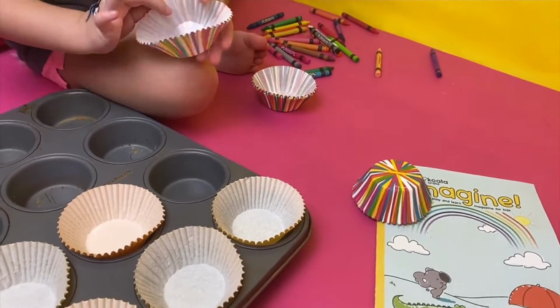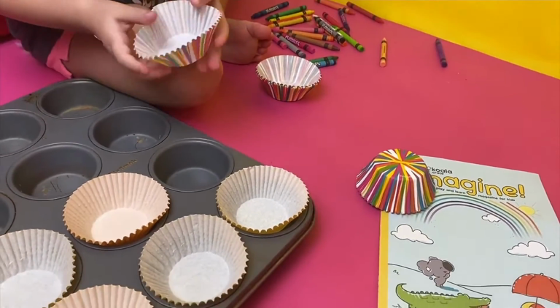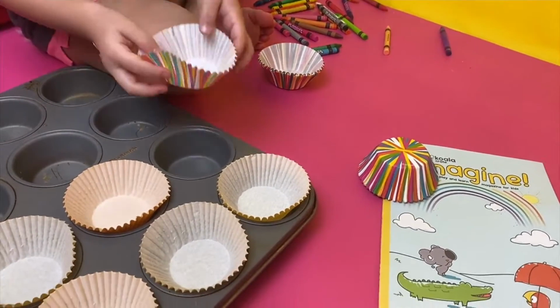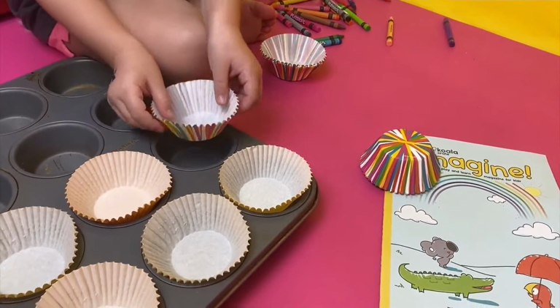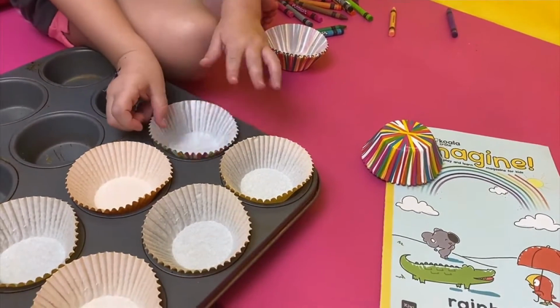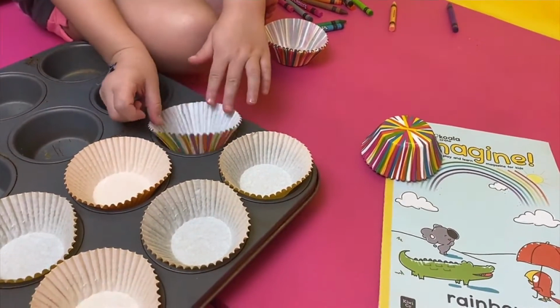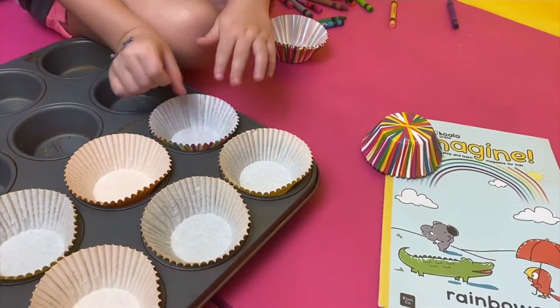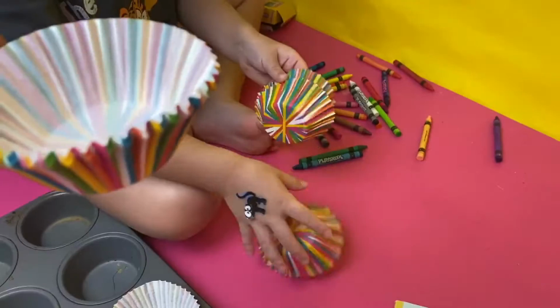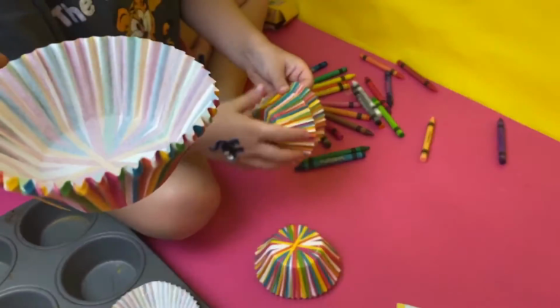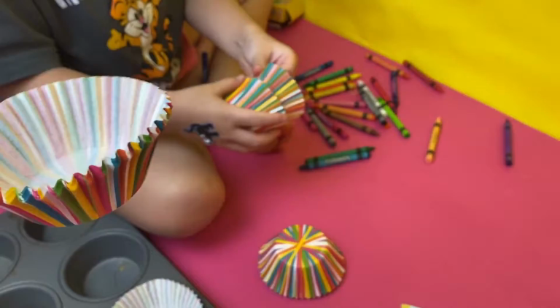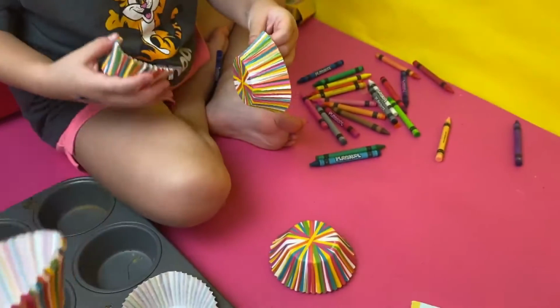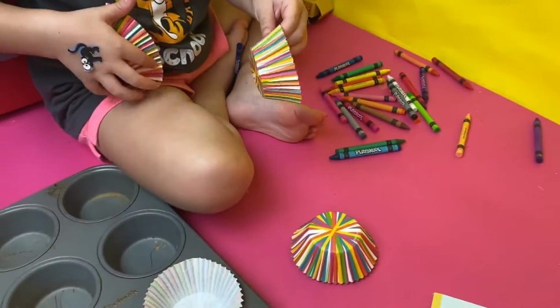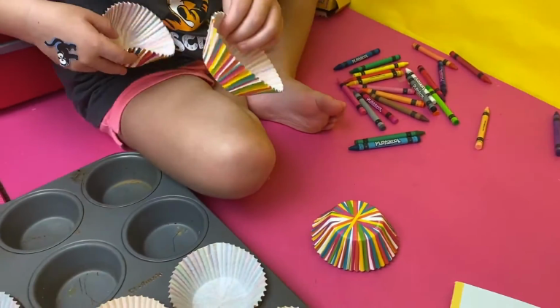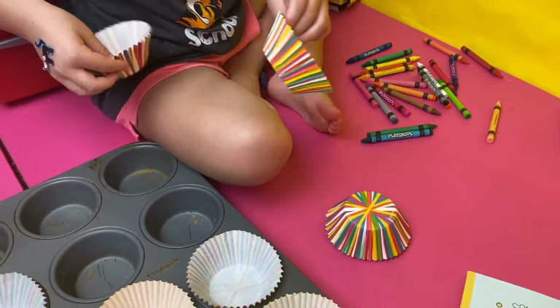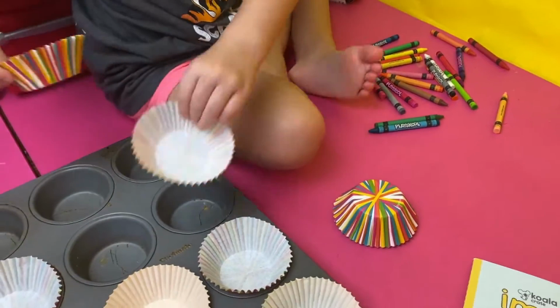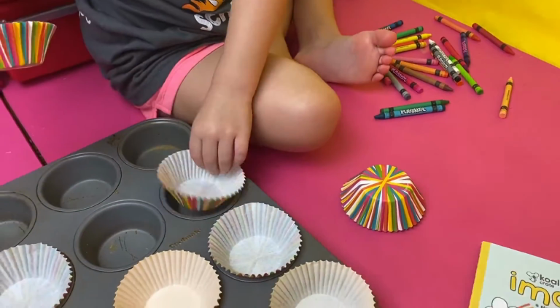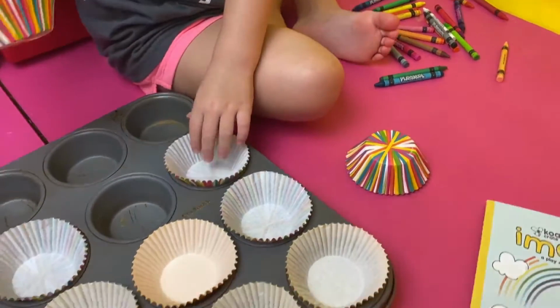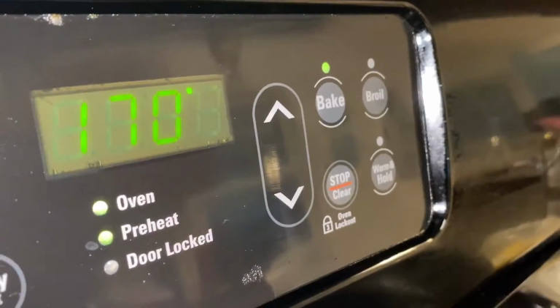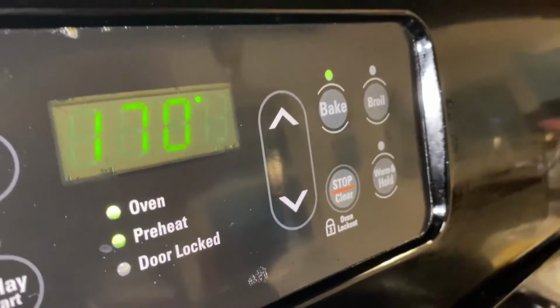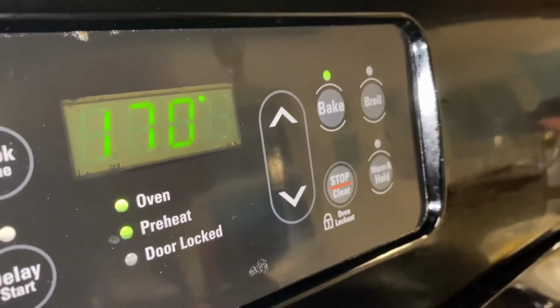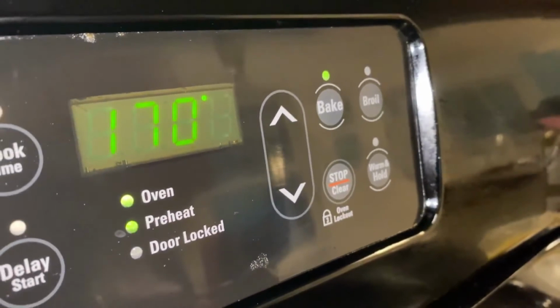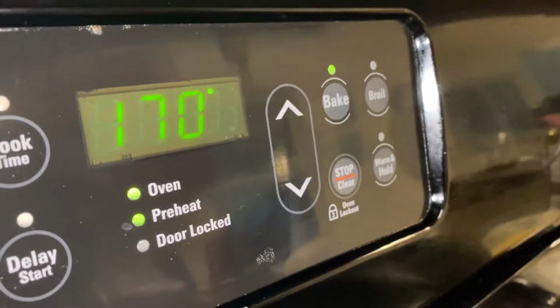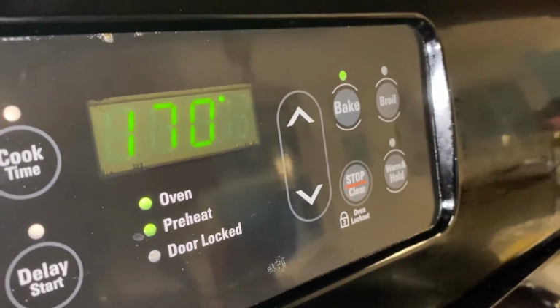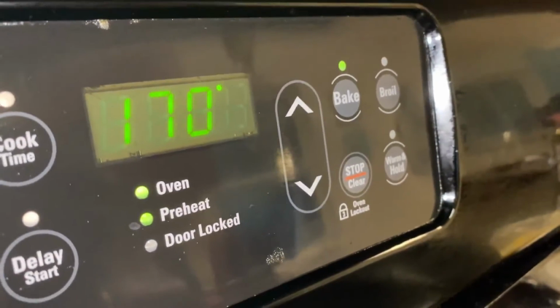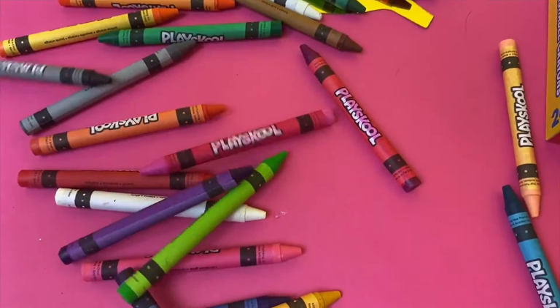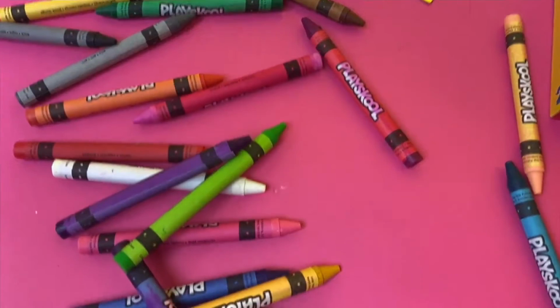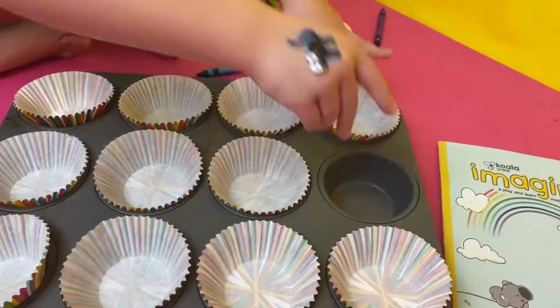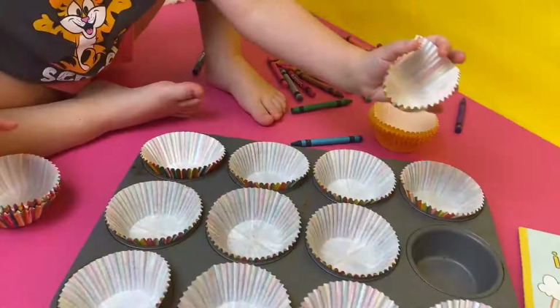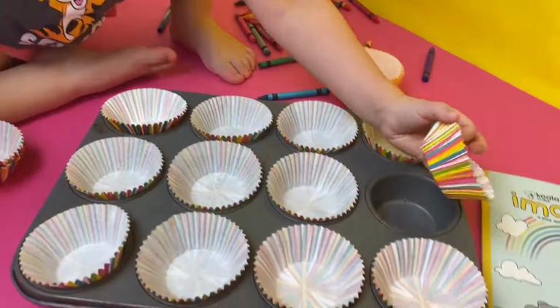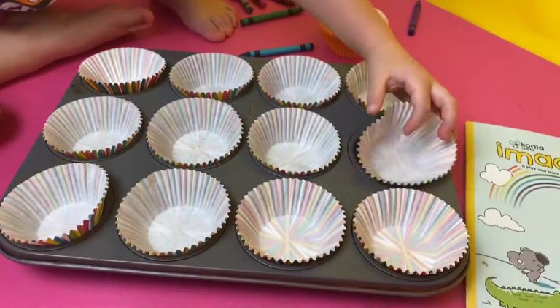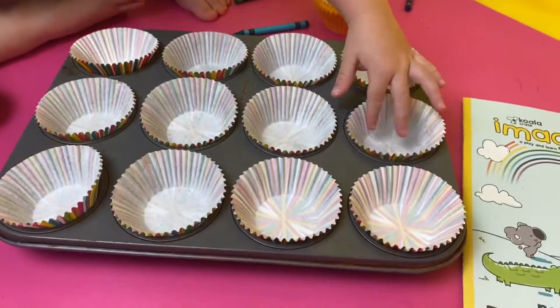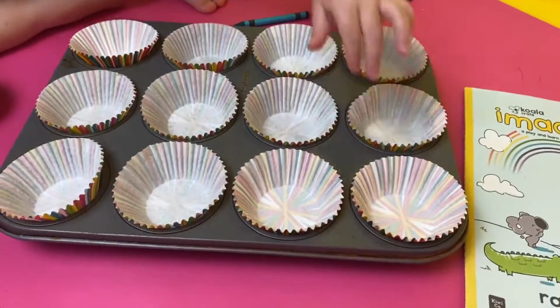We found these fun, fun, fun rainbow cupcake liners! And our oven only goes down to 170 degrees, but the oven is on.